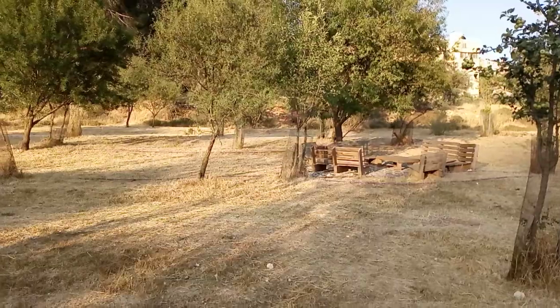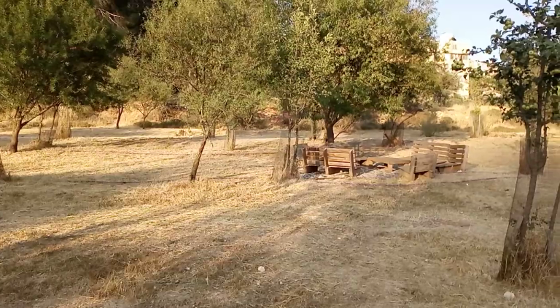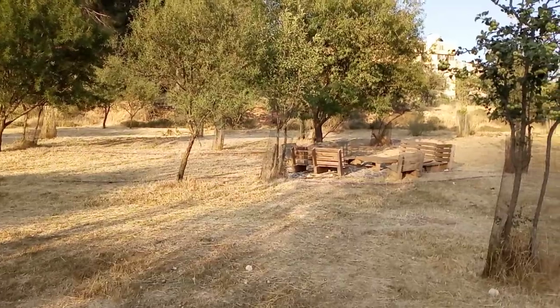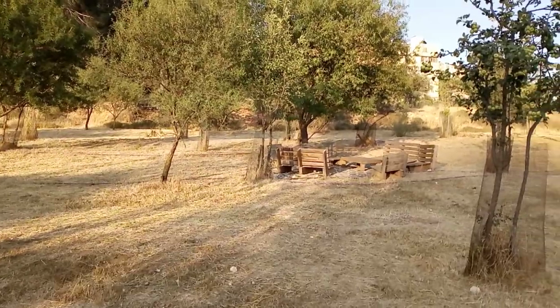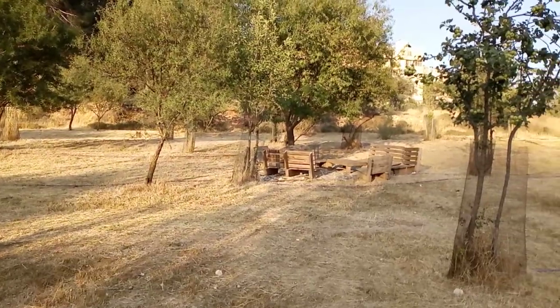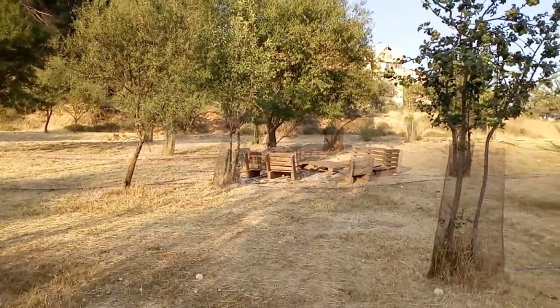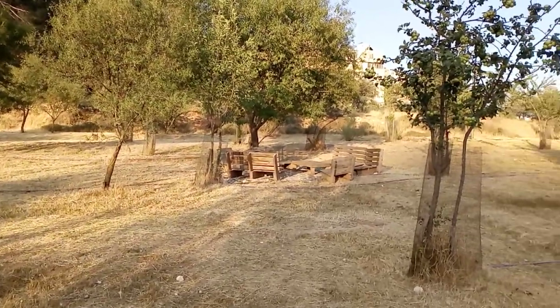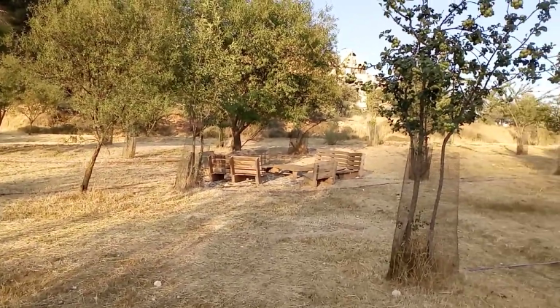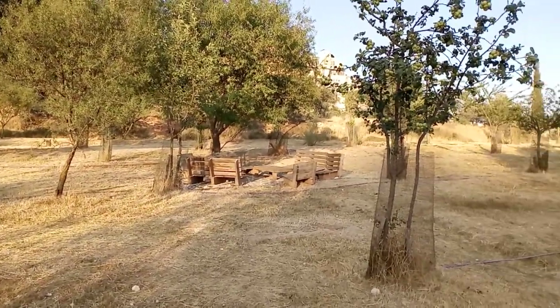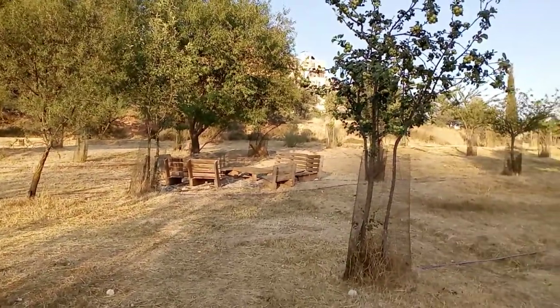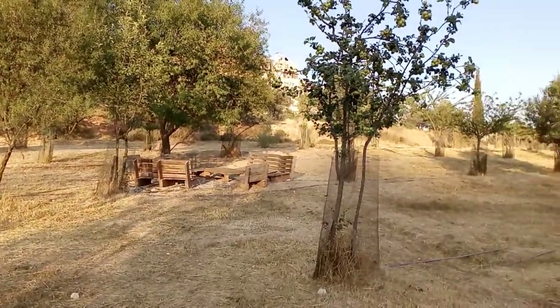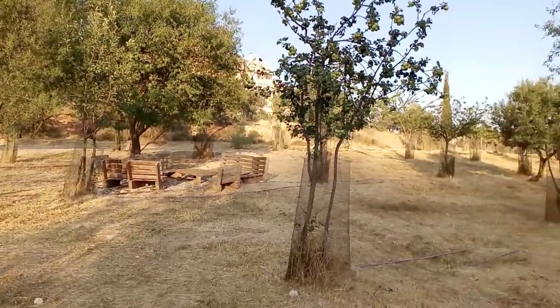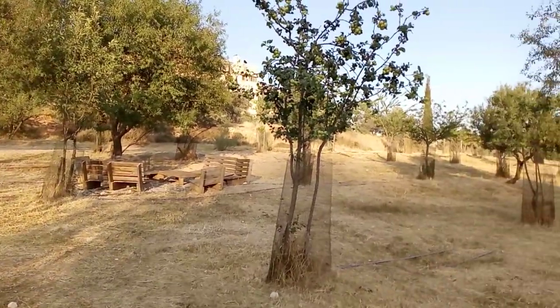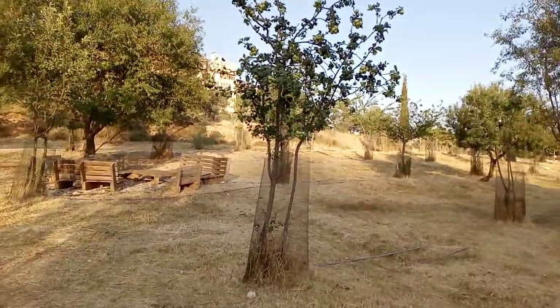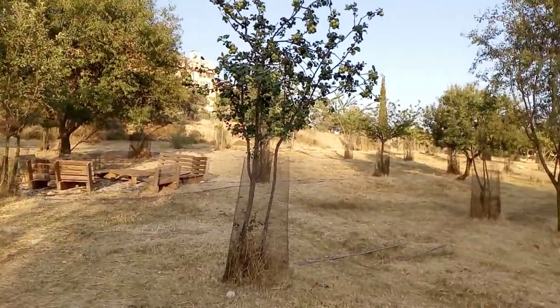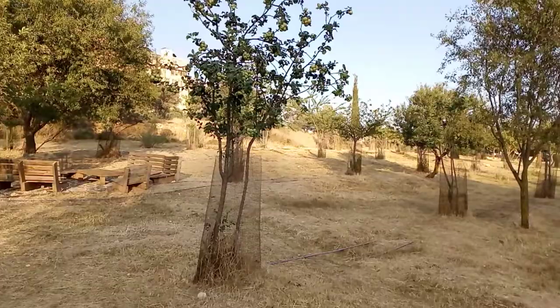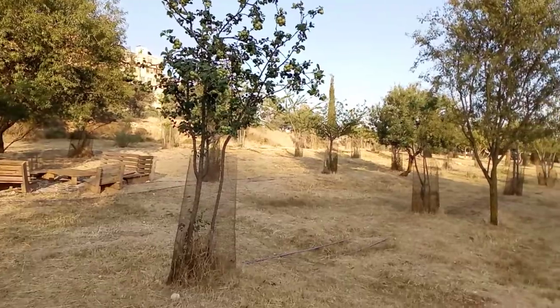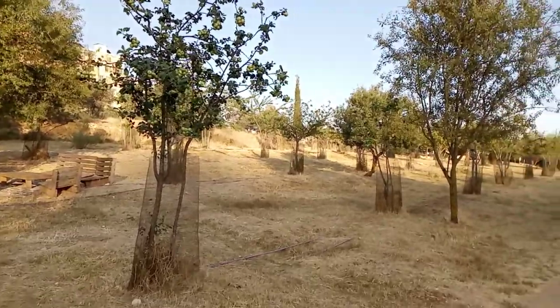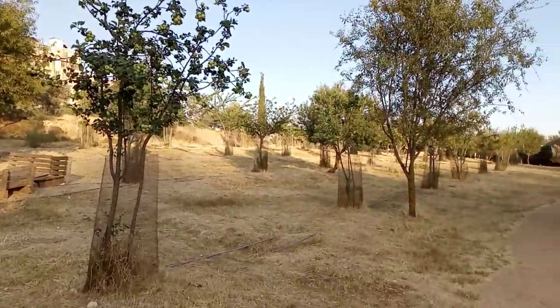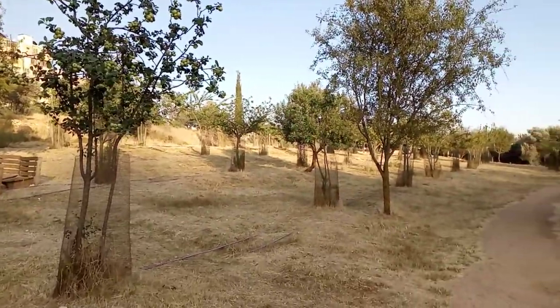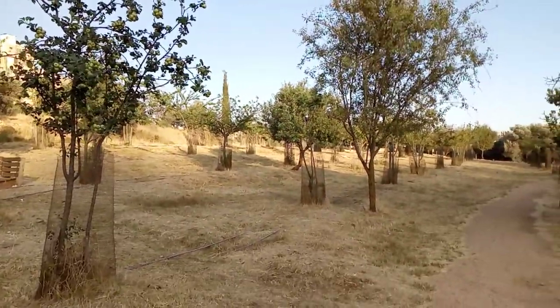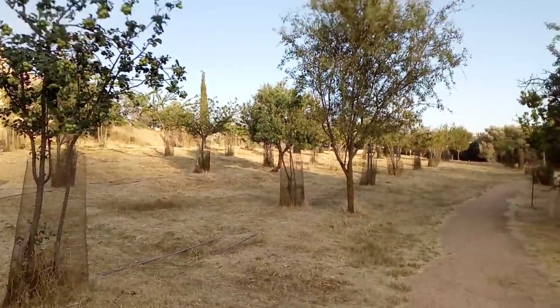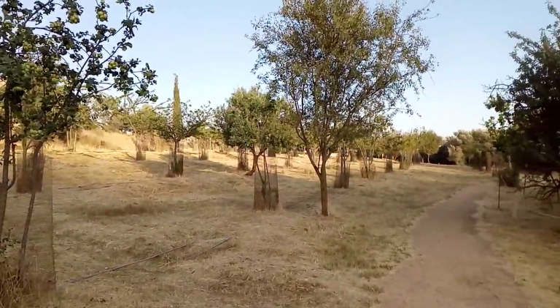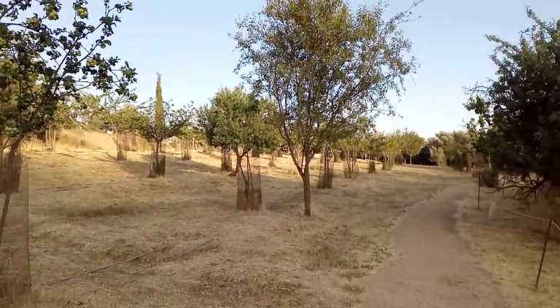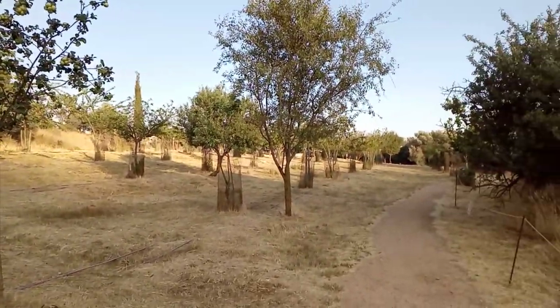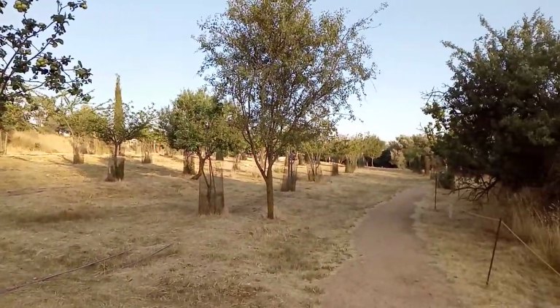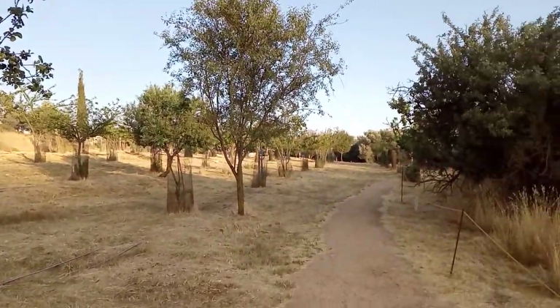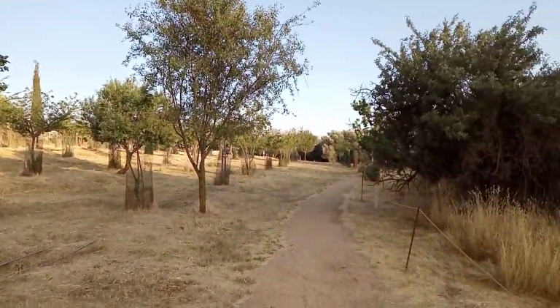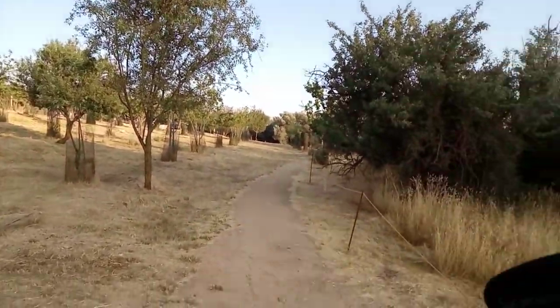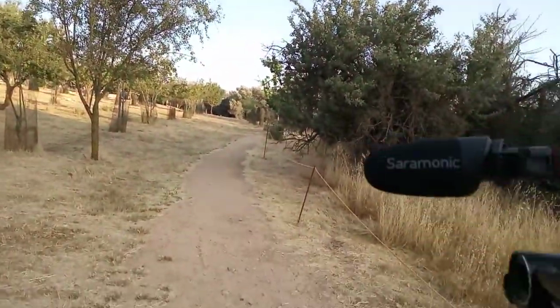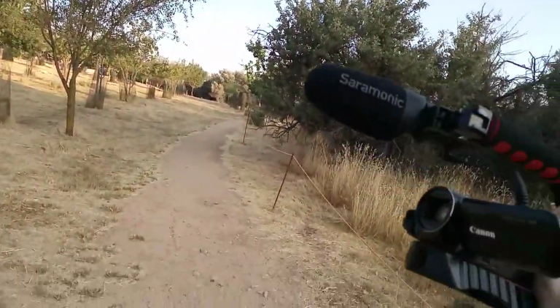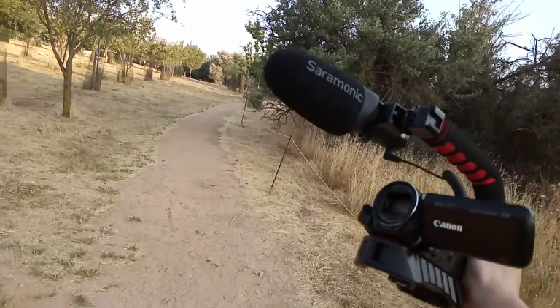Hey guys, welcome back to my YouTube channel. Today's fun in the sun — literally! Today I'm checking out the Gazelle Park here in Jerusalem. Some really lovely scenery, and I just wanted to show you guys the ongoing evolution of my camera kit.